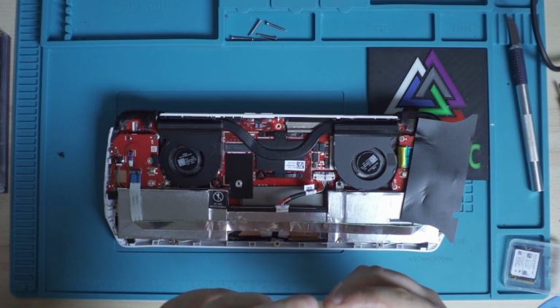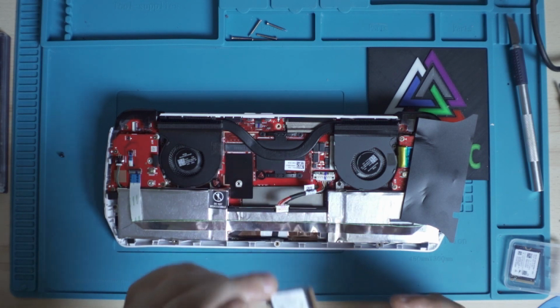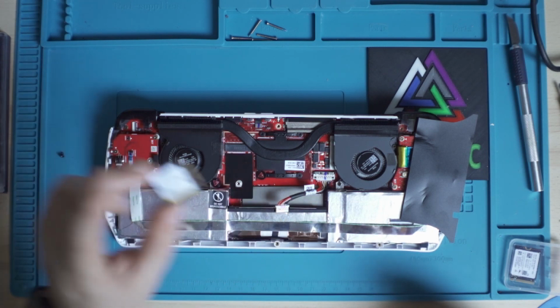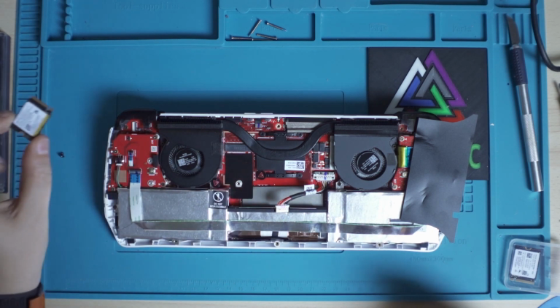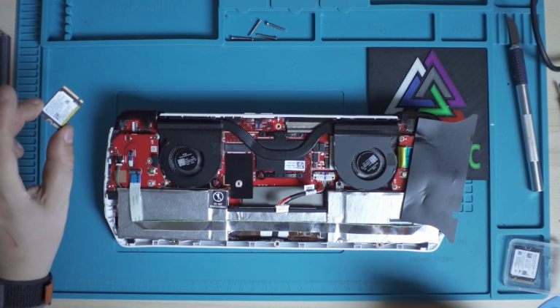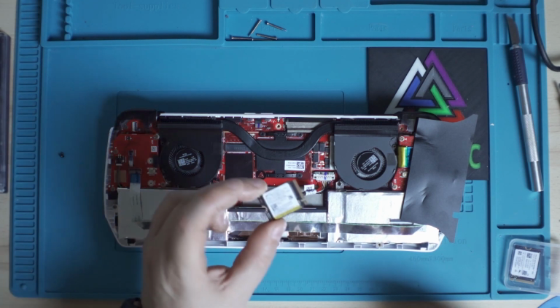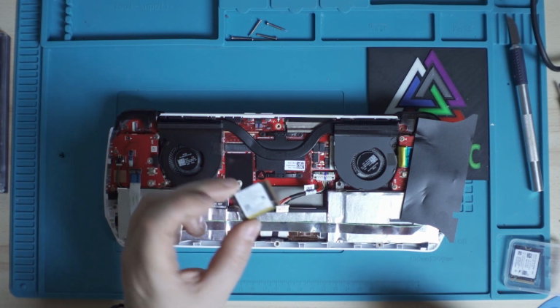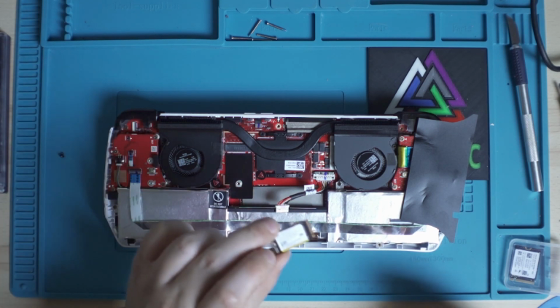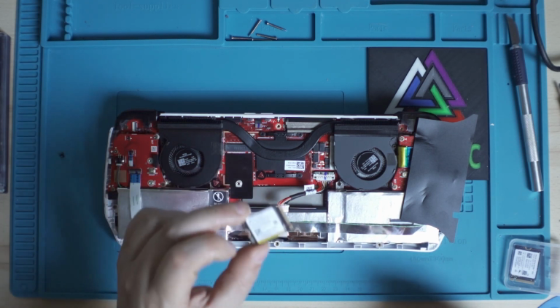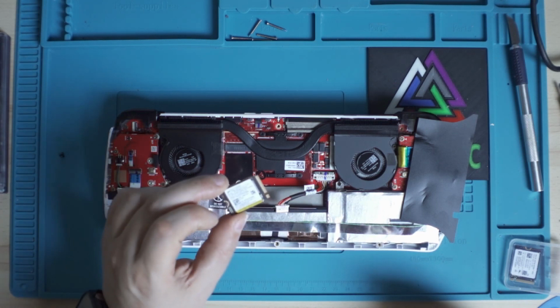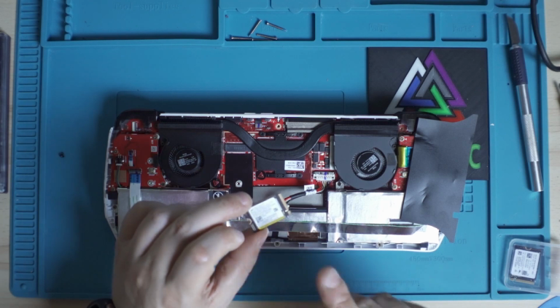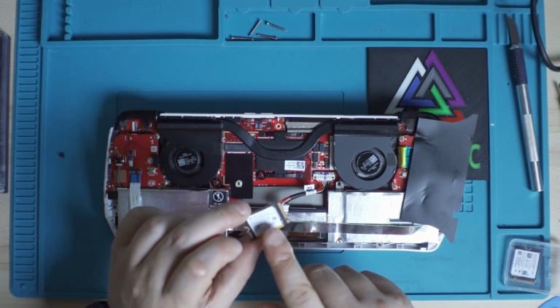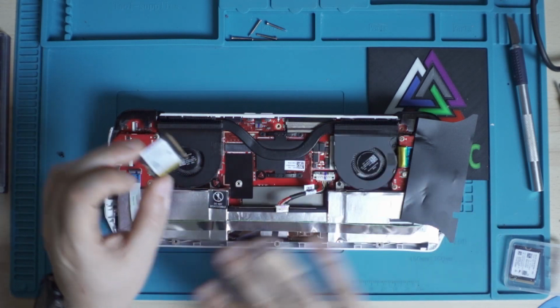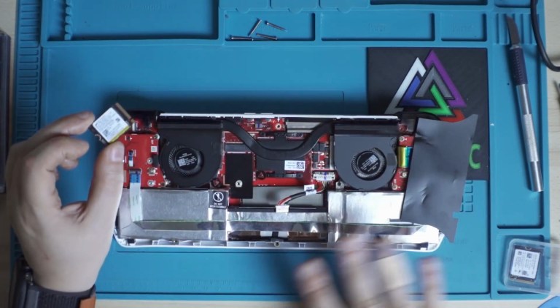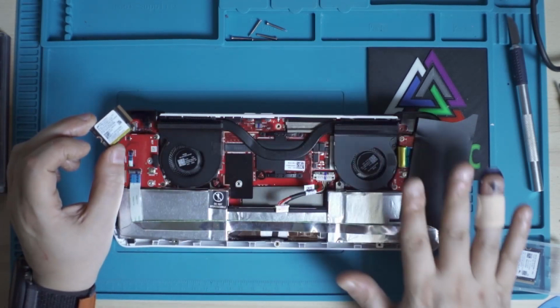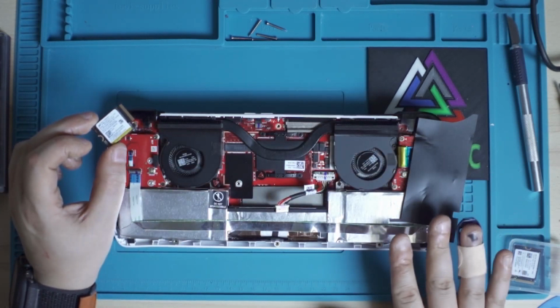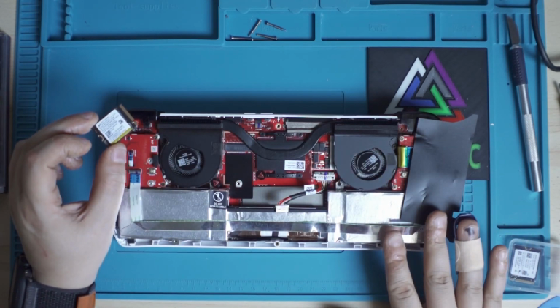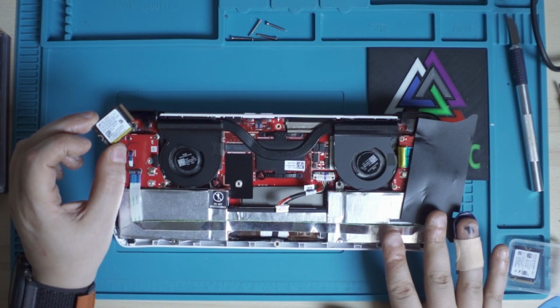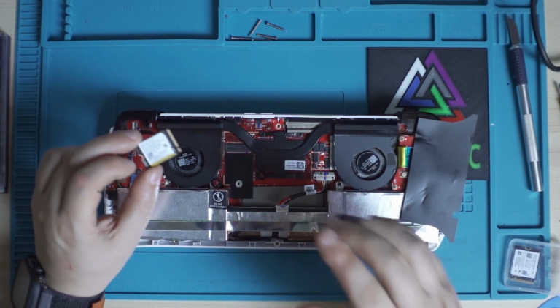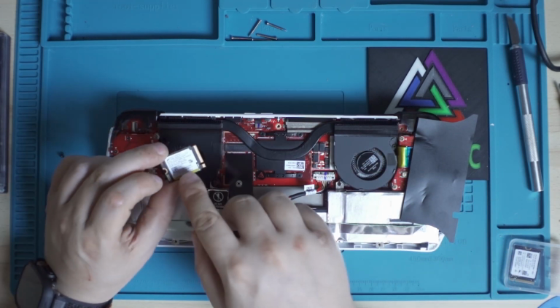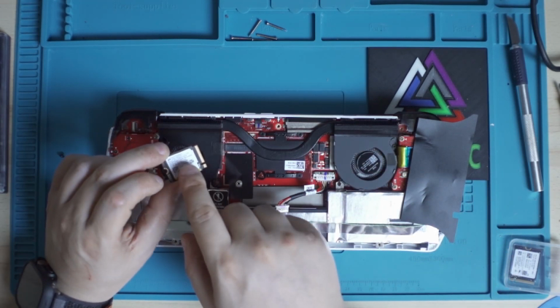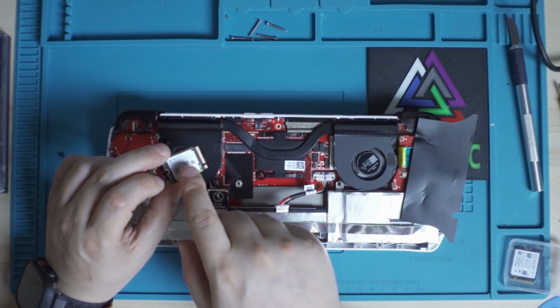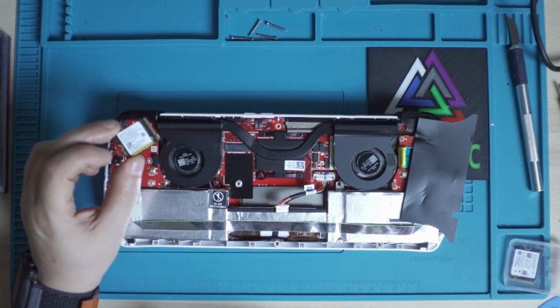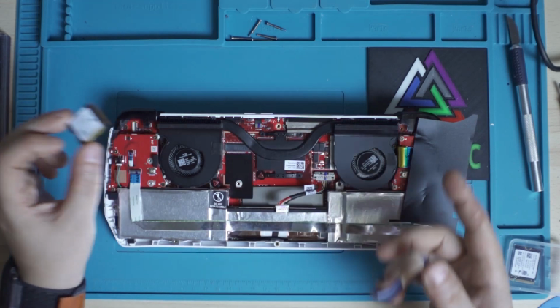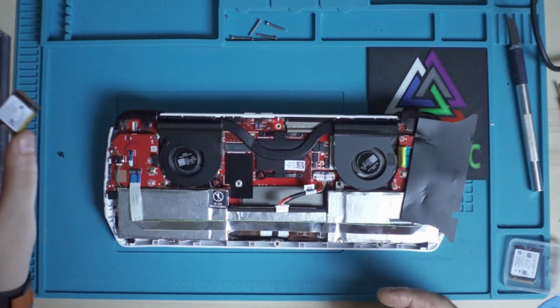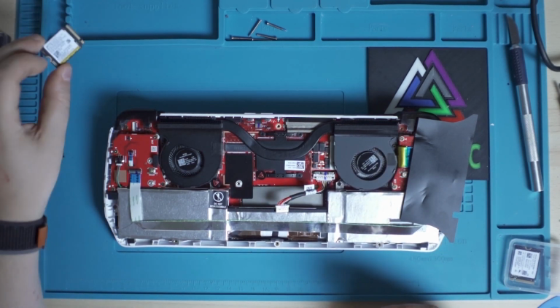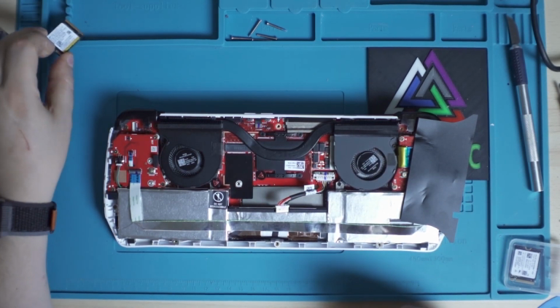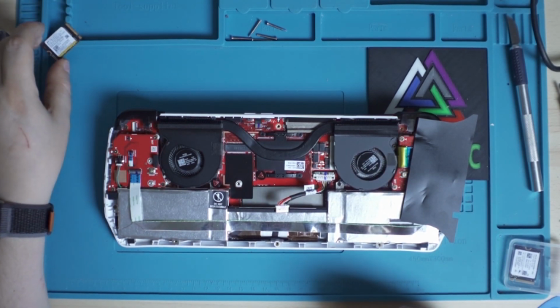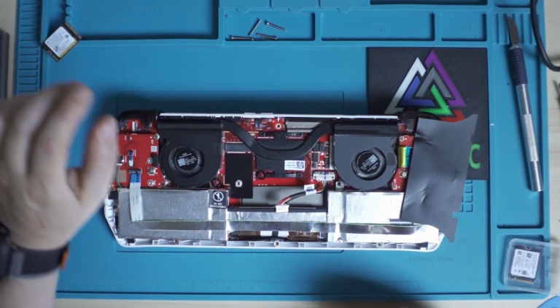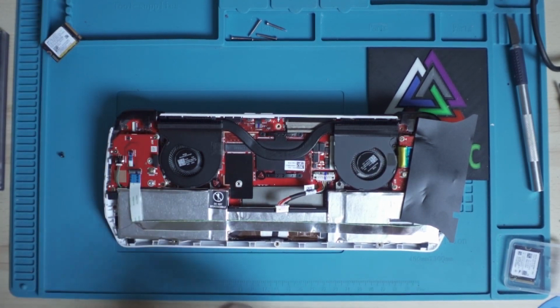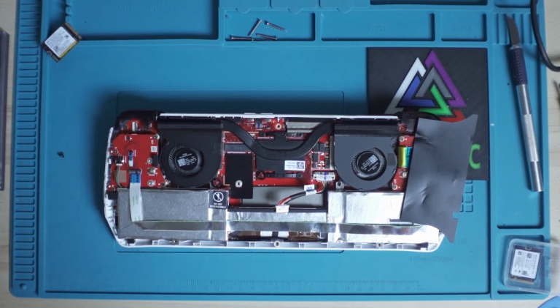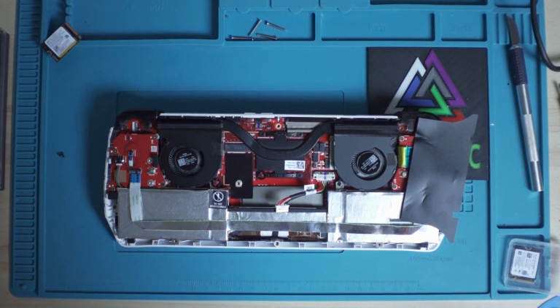Put the old drive aside but do not throw it away, give it away, or sell it. Because if anything happens to your ROG Ally, you will have to put it back in and send the device with the original part, otherwise you might lose your warranty.